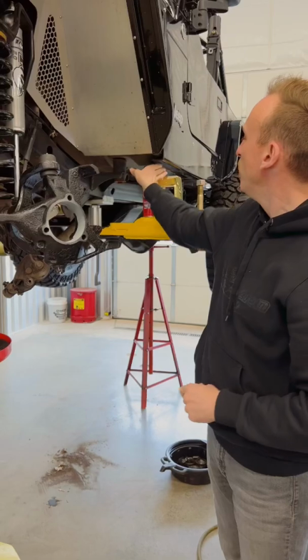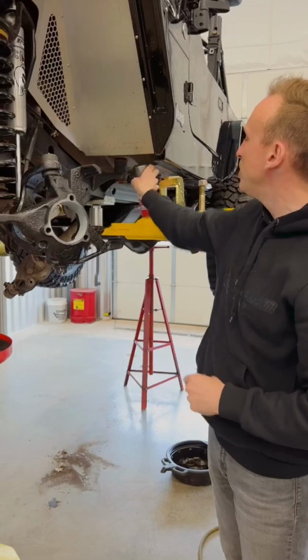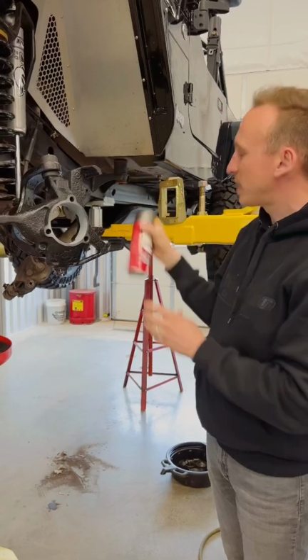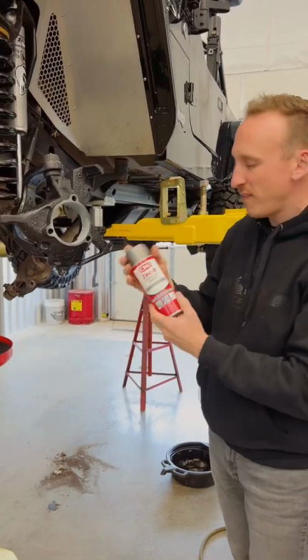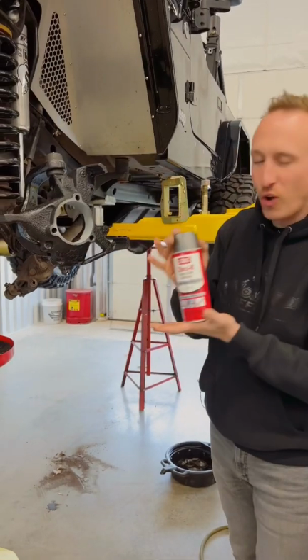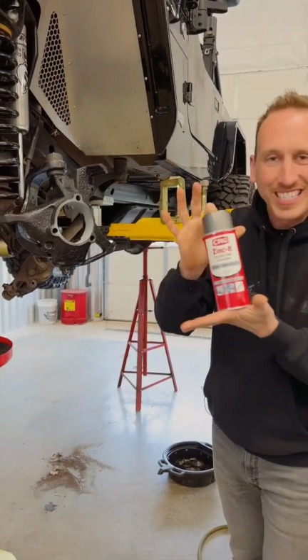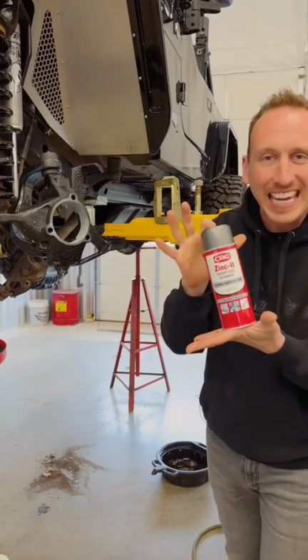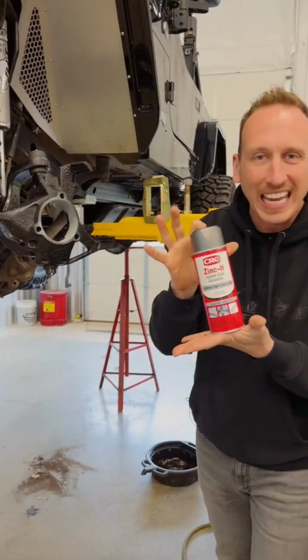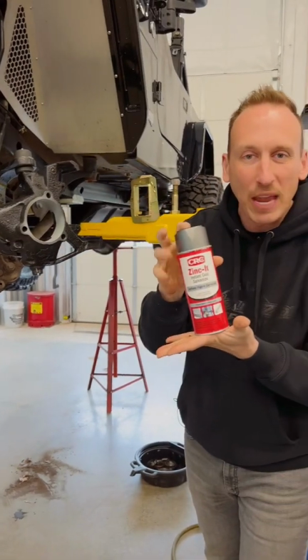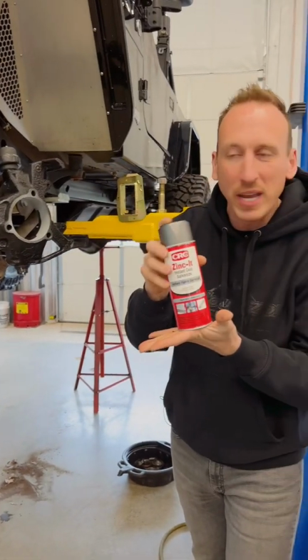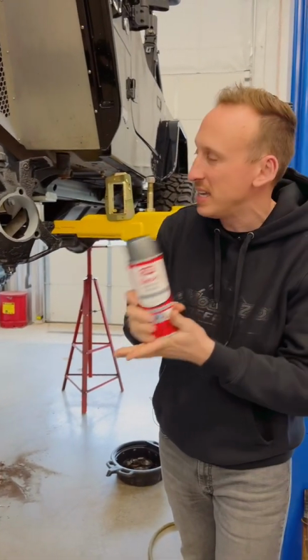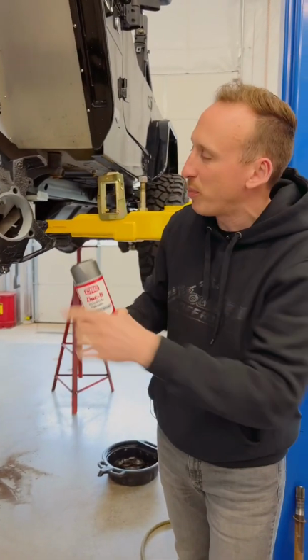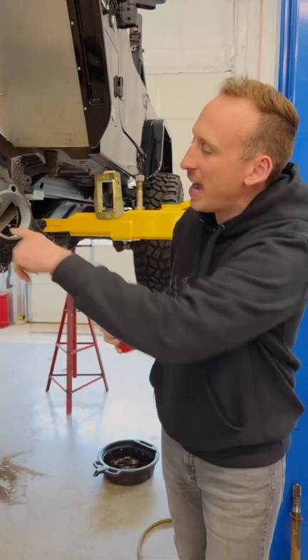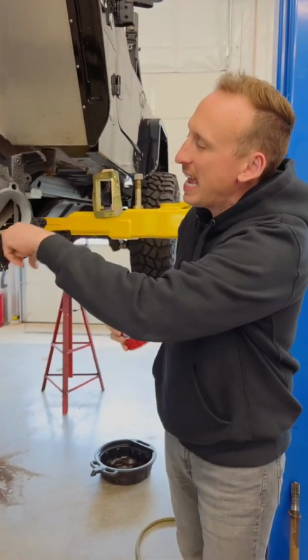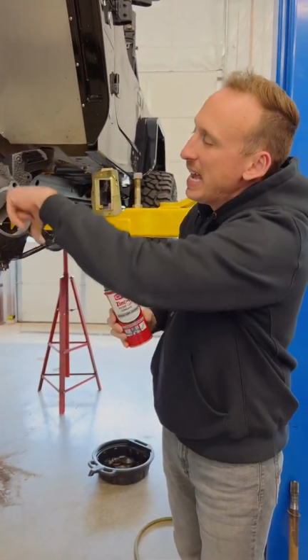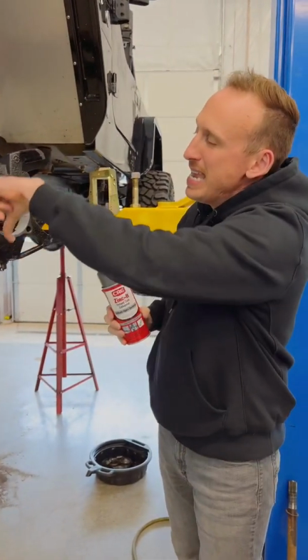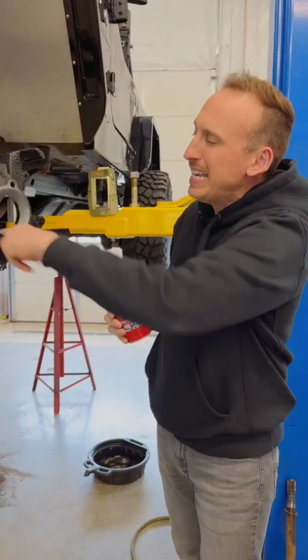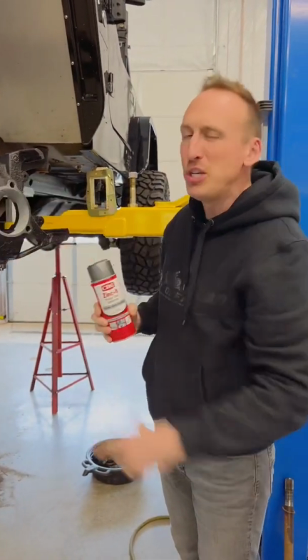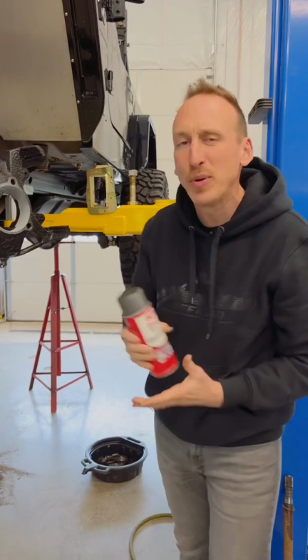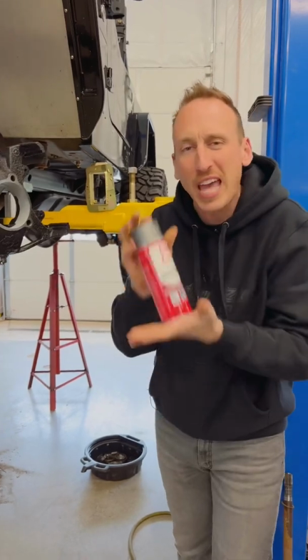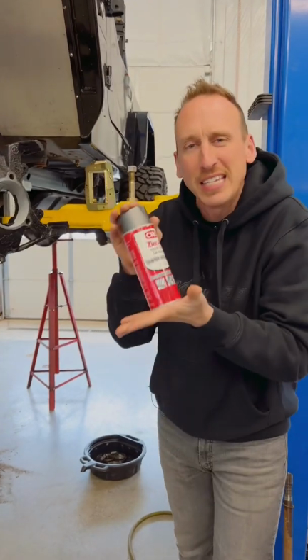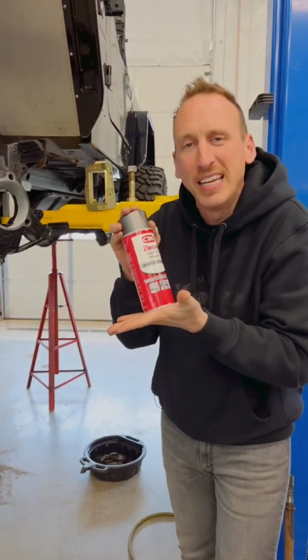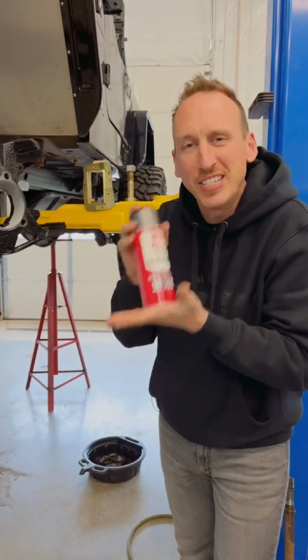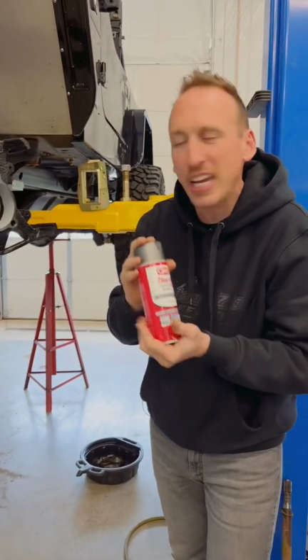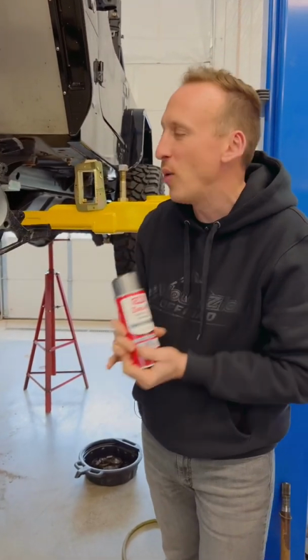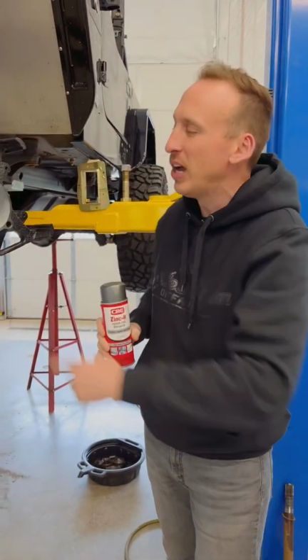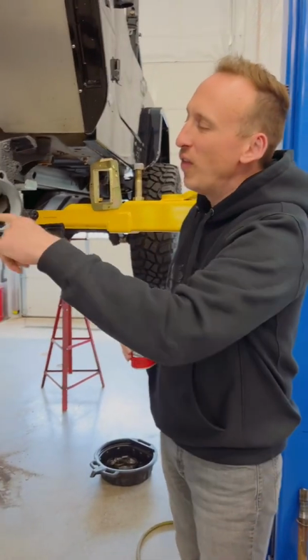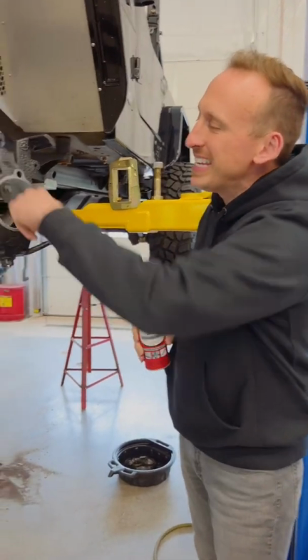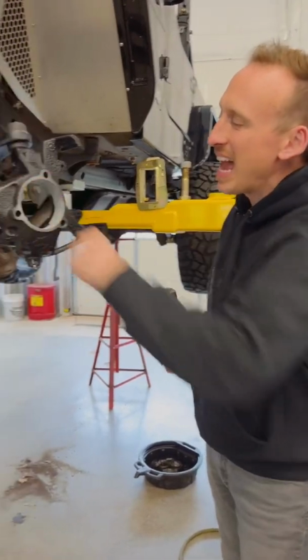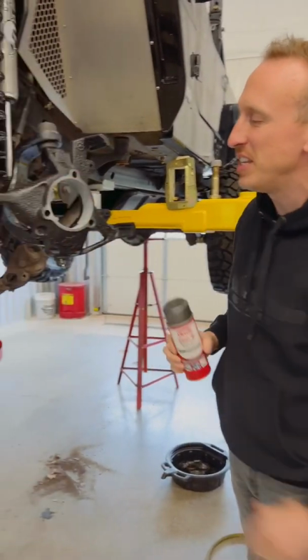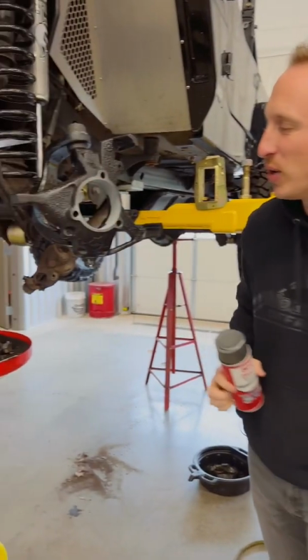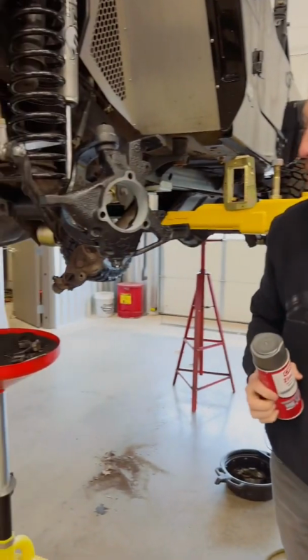We use this called Zinc-It, and what it does is it provides a 92% zinc coating on the inside of this steering knuckle.